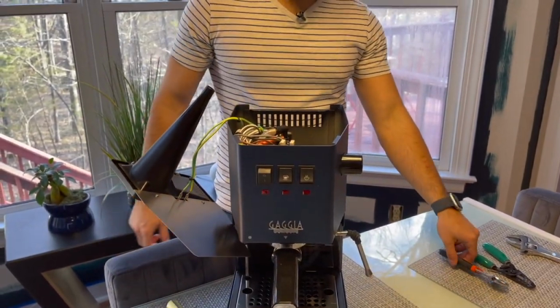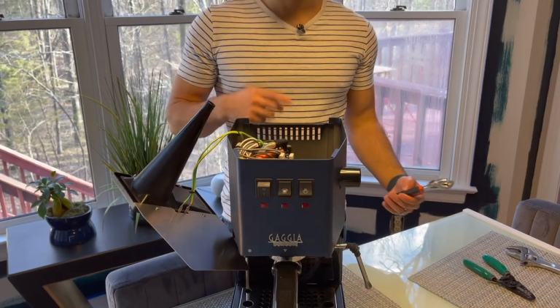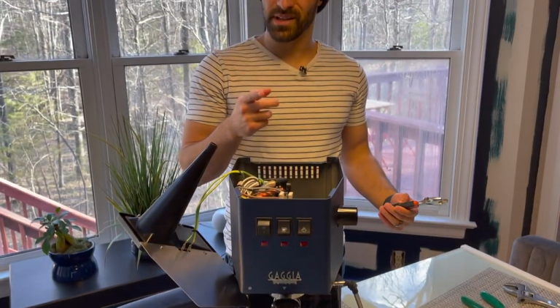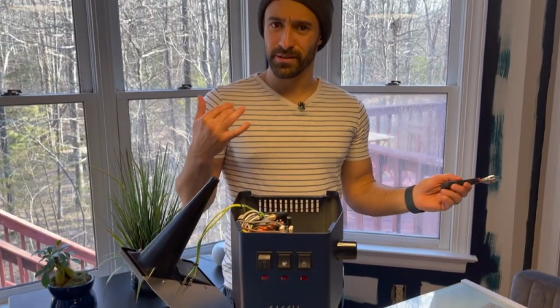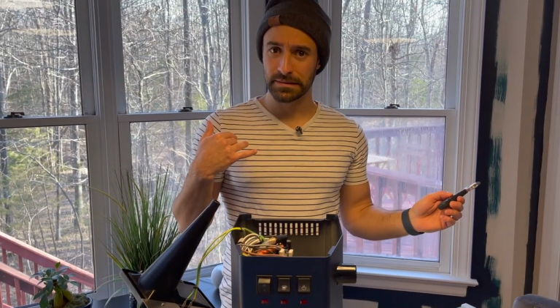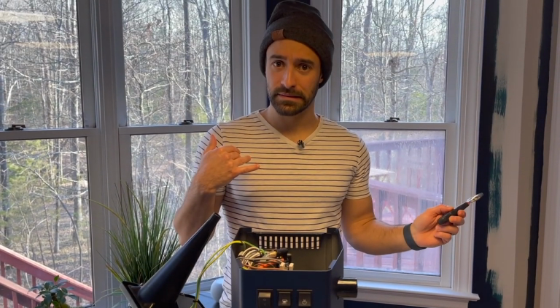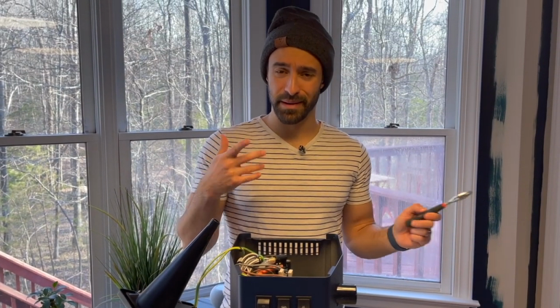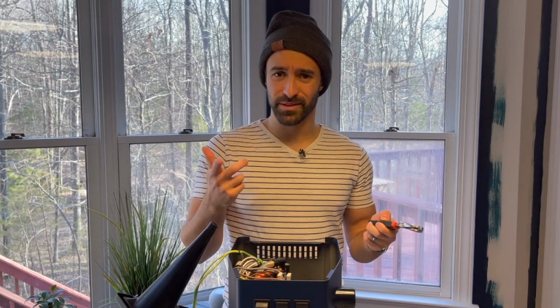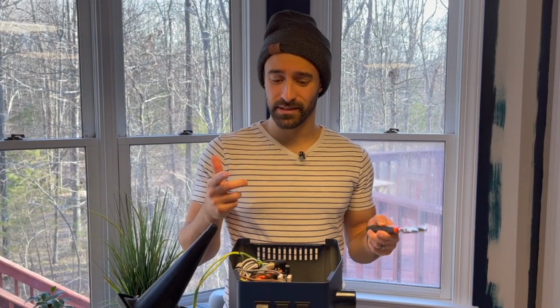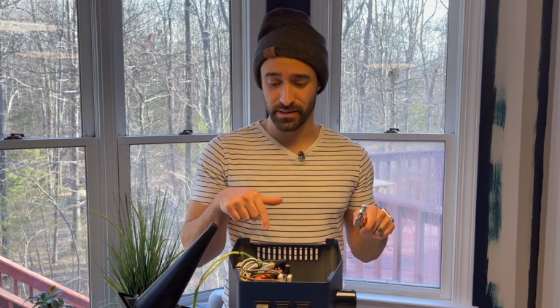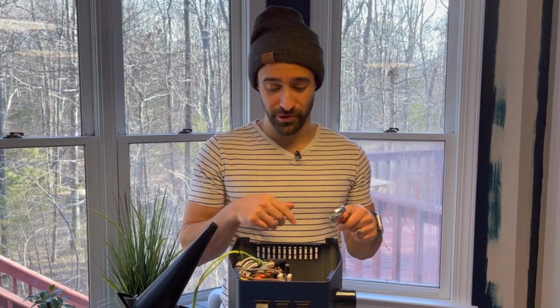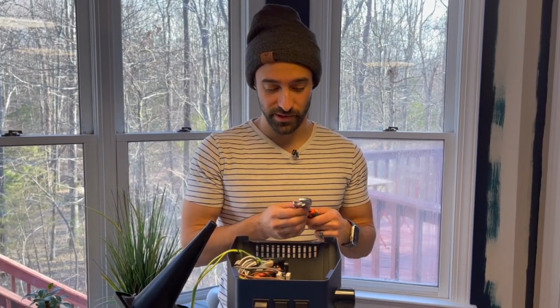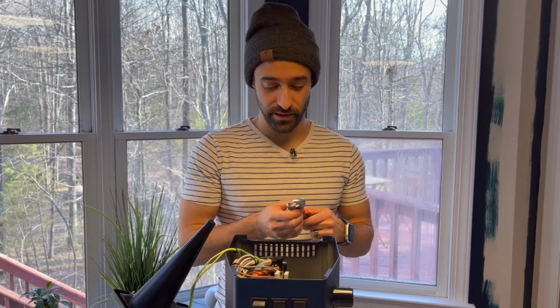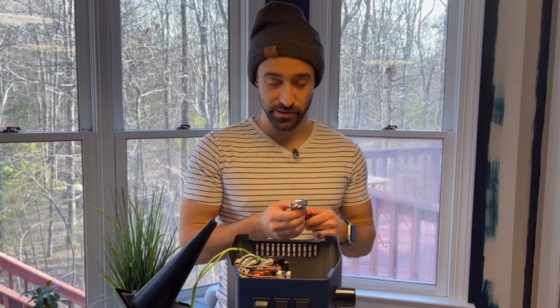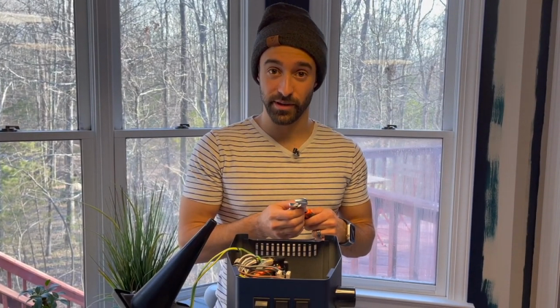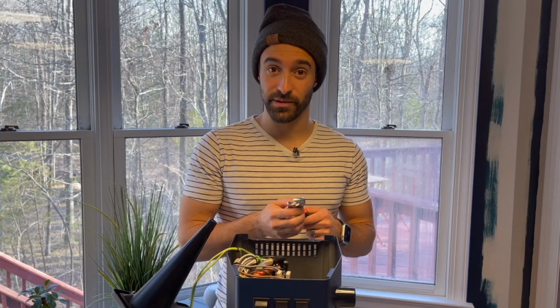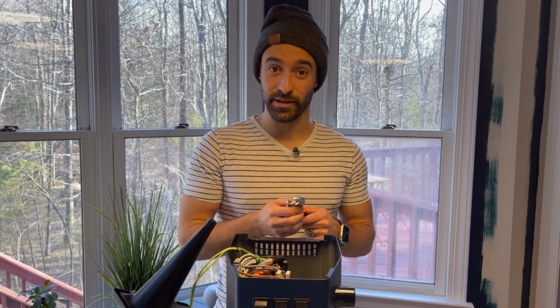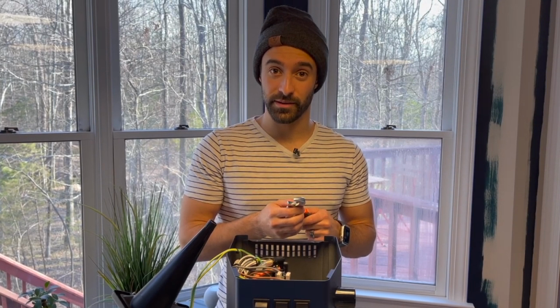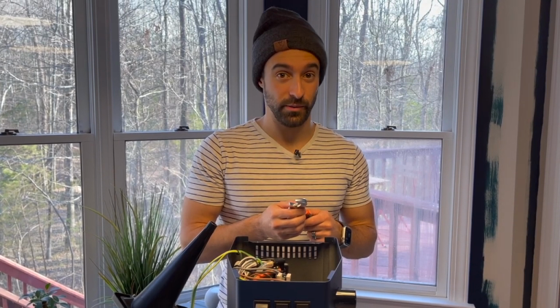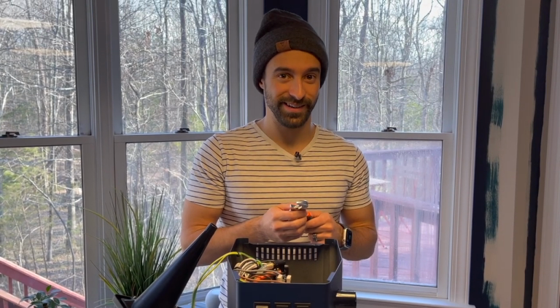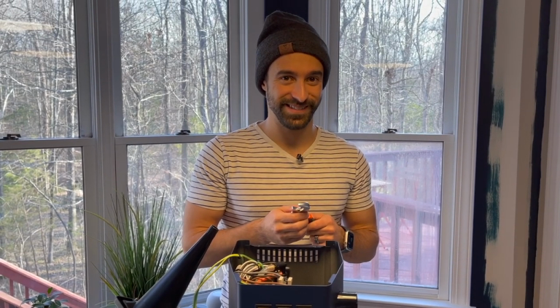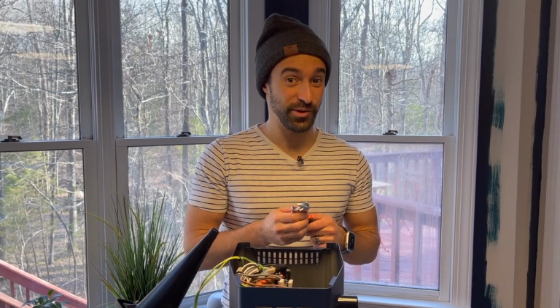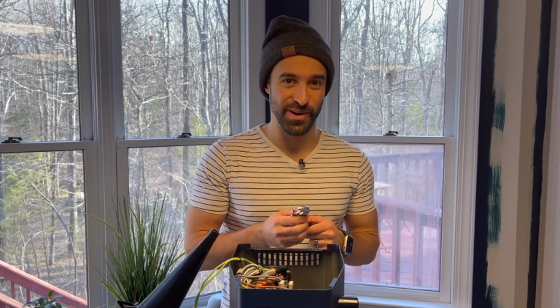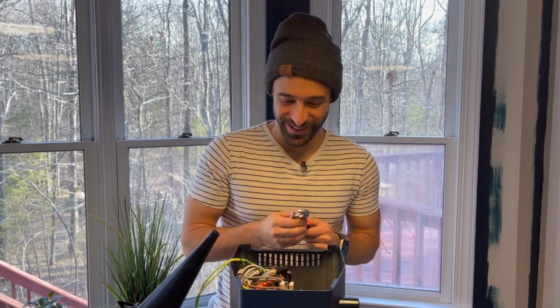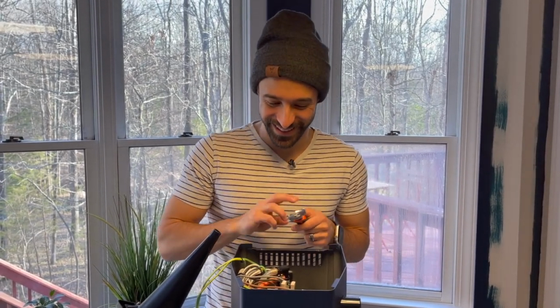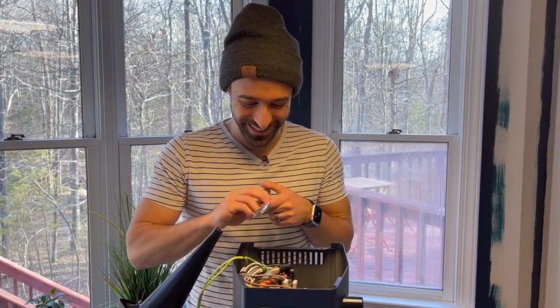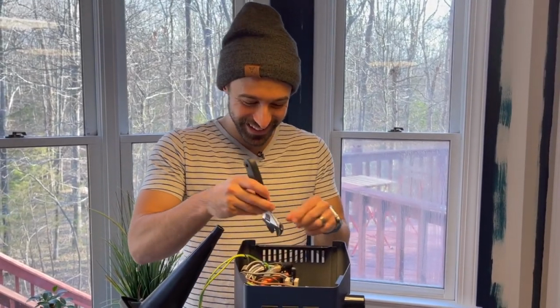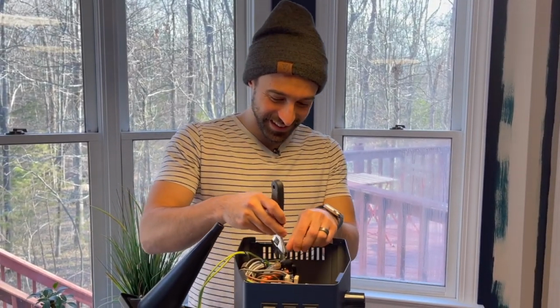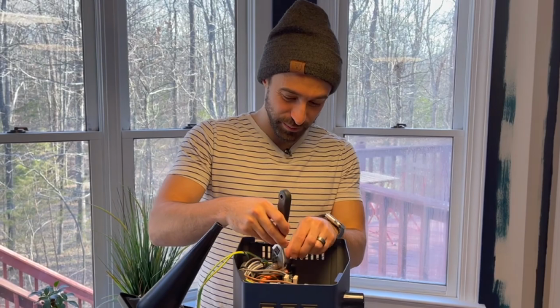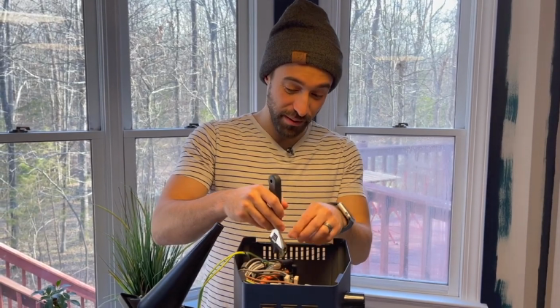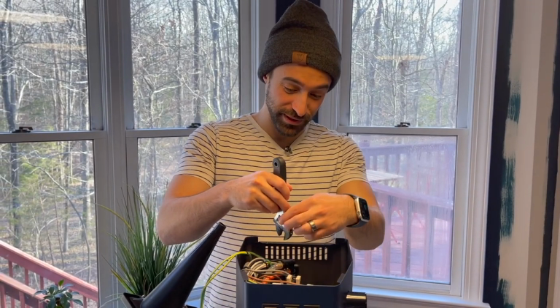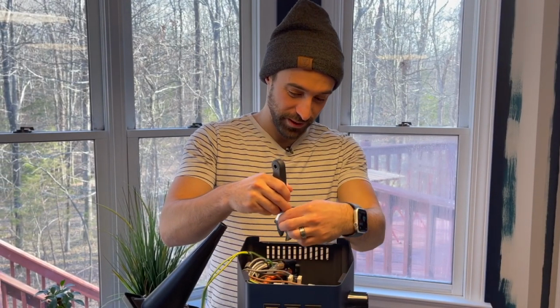Also, disclaimer — maybe don't do this. It does void your warranty. Also, Gaggia, if you're looking, just look away because I still want my warranty. But it probably is going to void it.